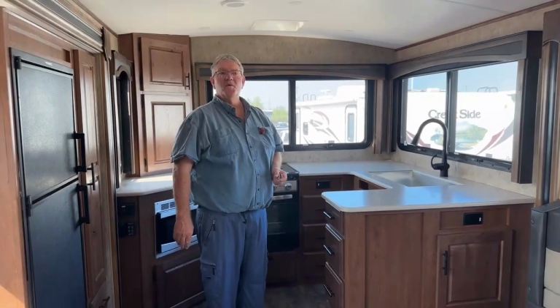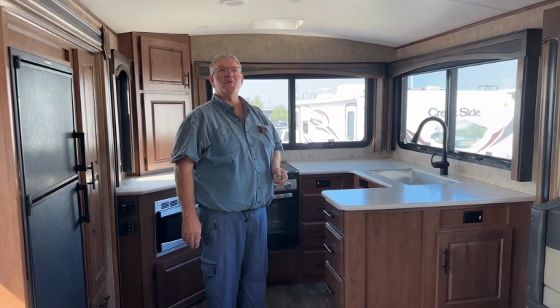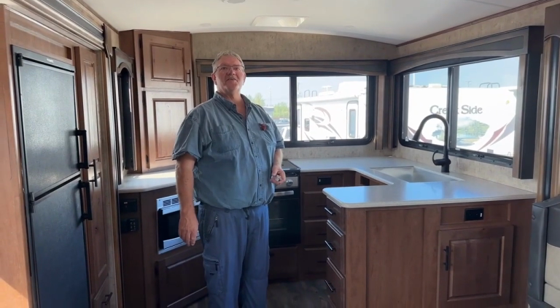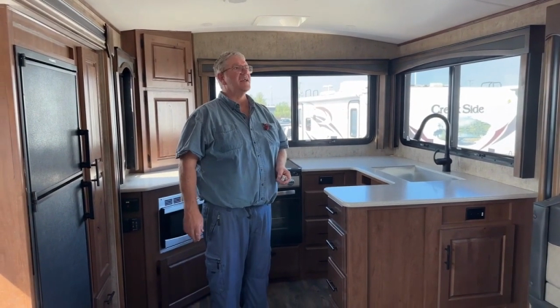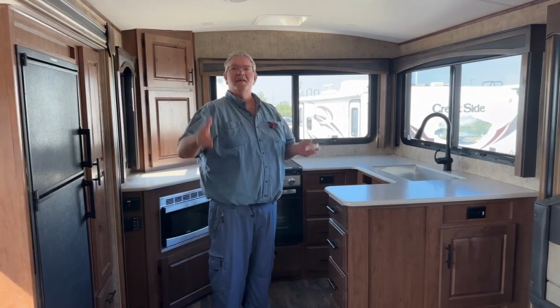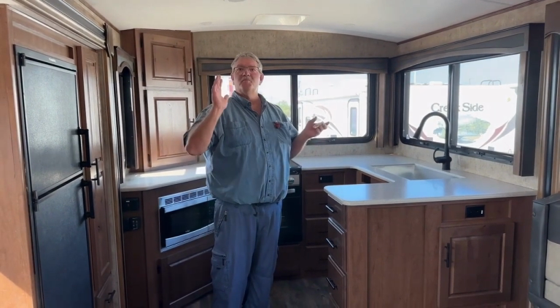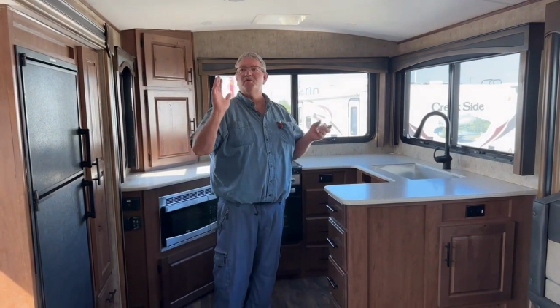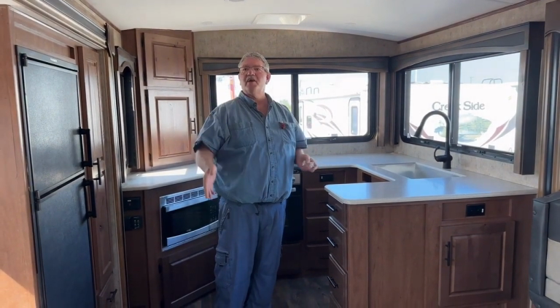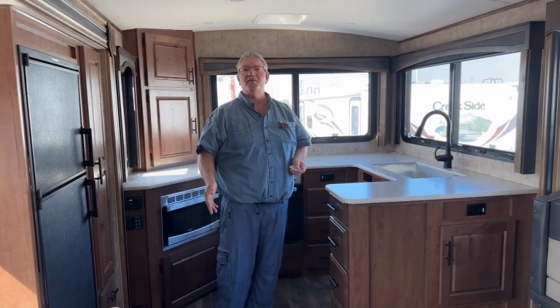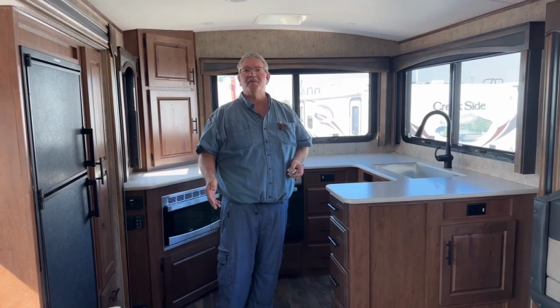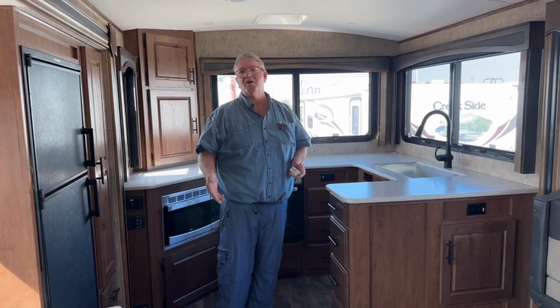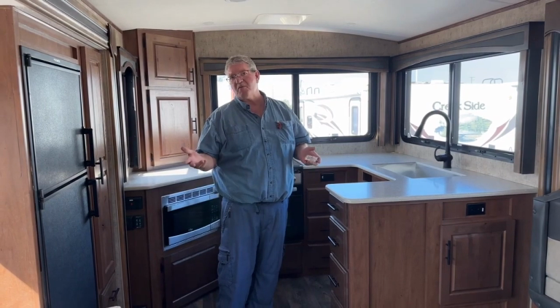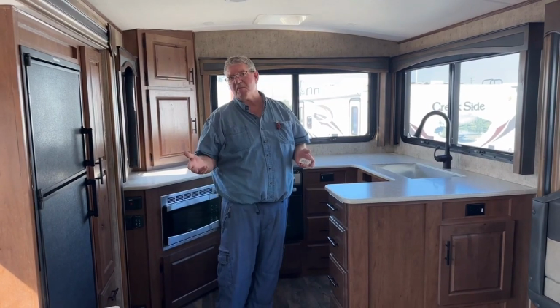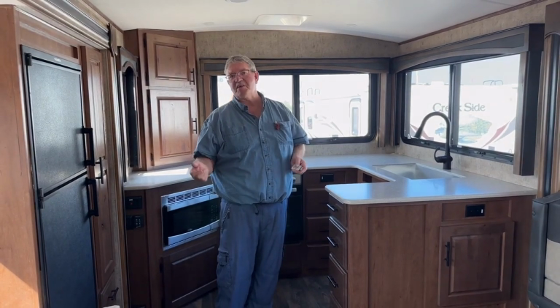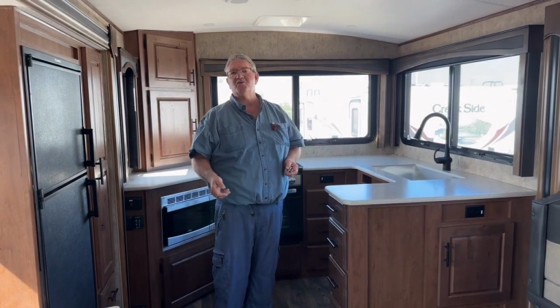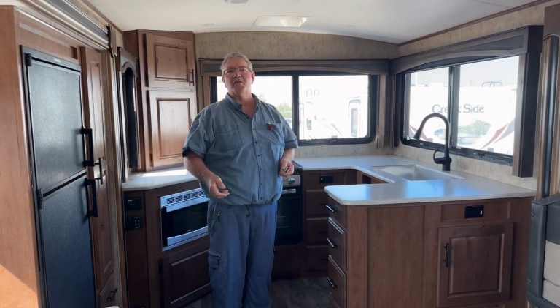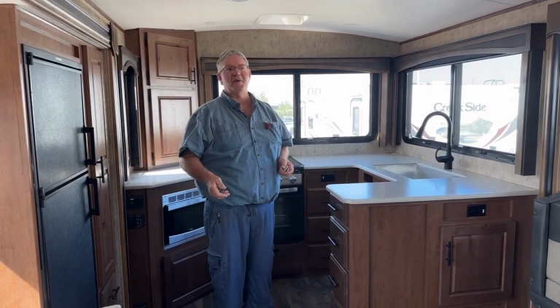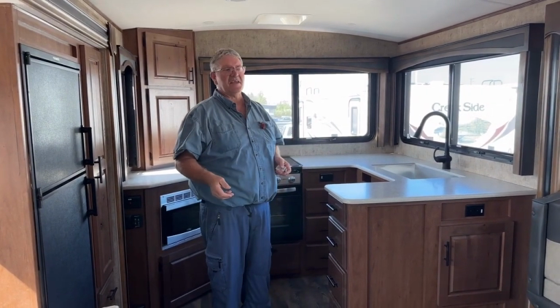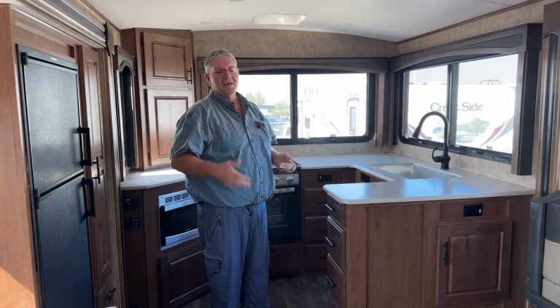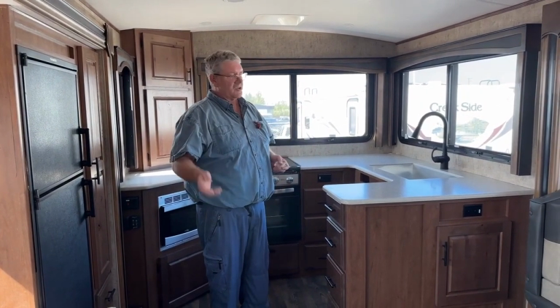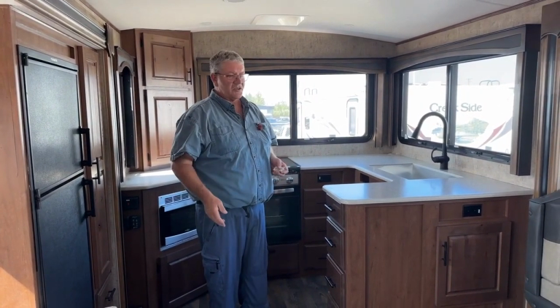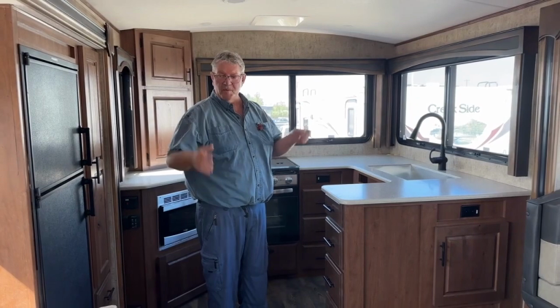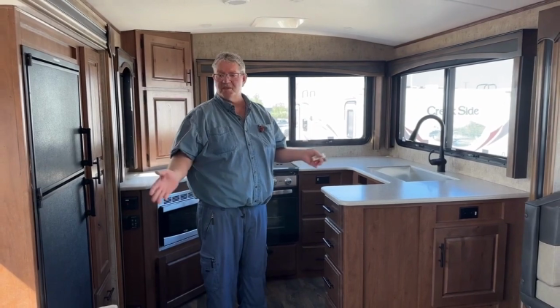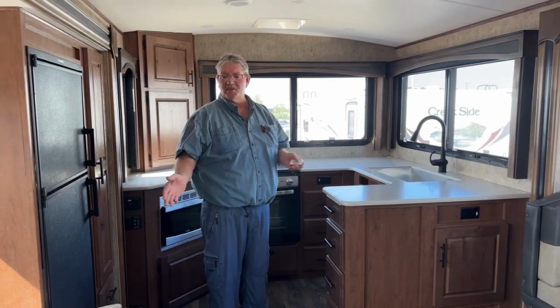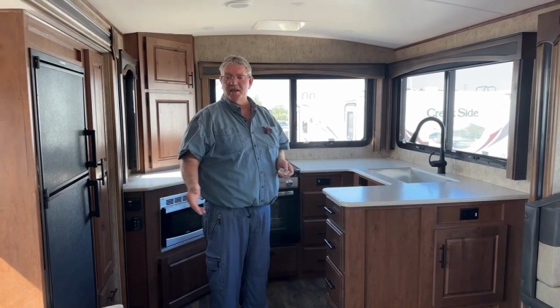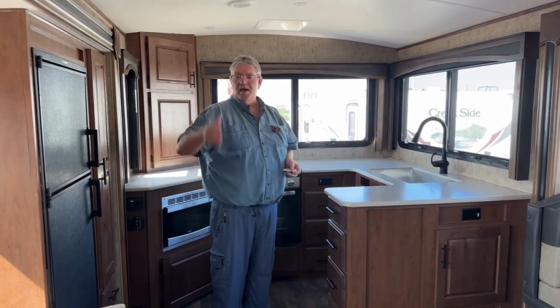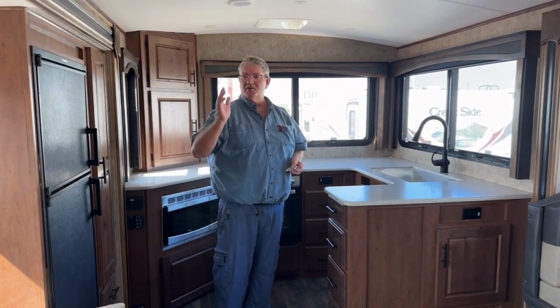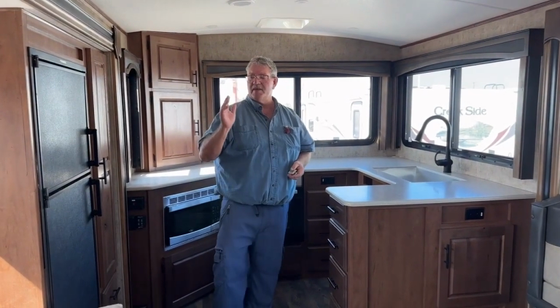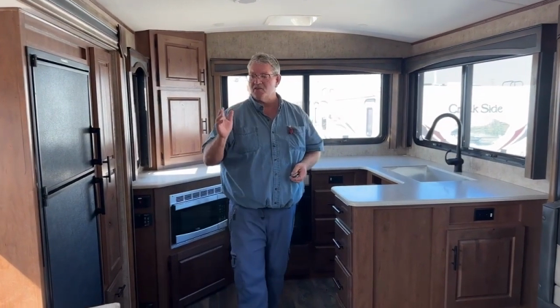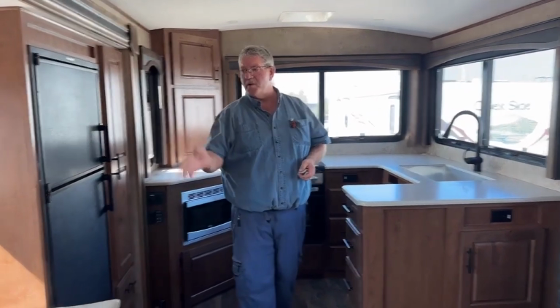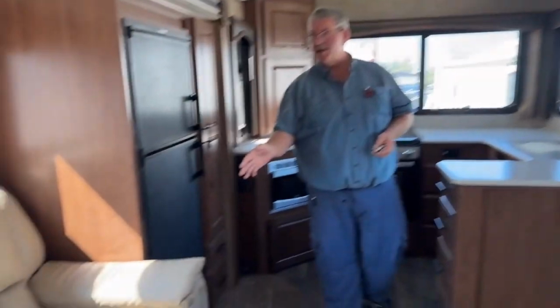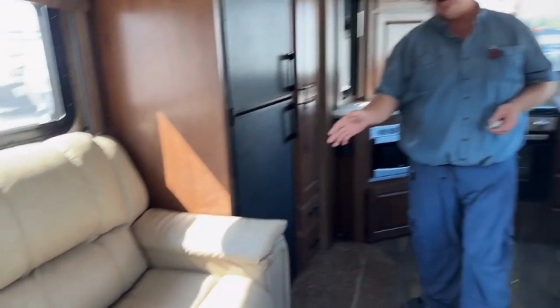Well, here we are inside. This is a beautiful trailer — 35 feet long, 34 feet 11 inches, so we'll call it 35 feet. Gives you lots of room with opposing slides on it.